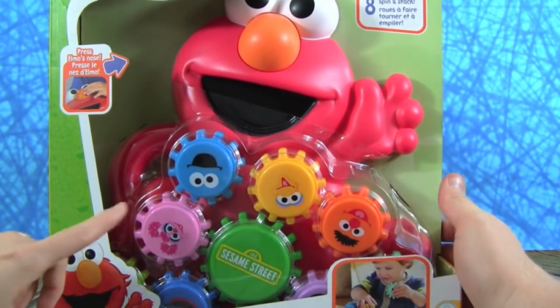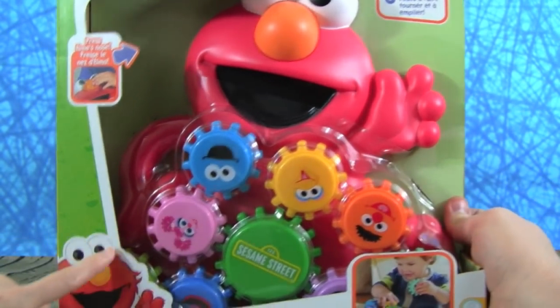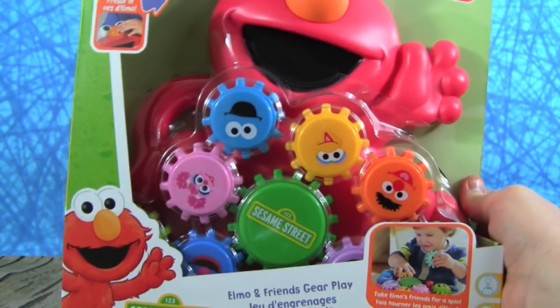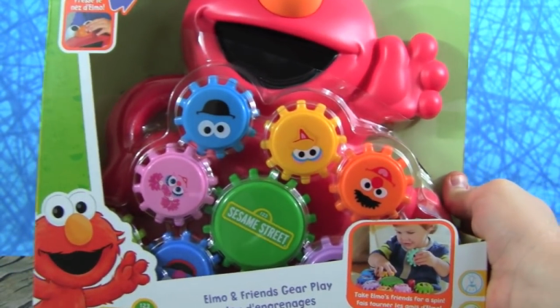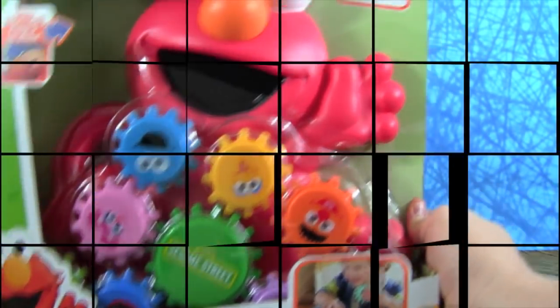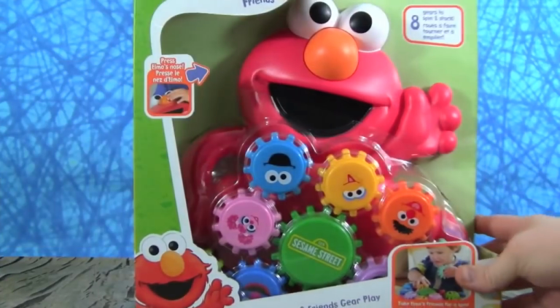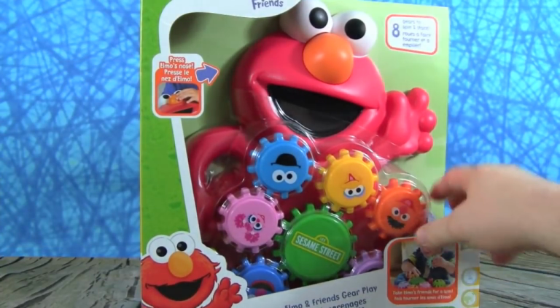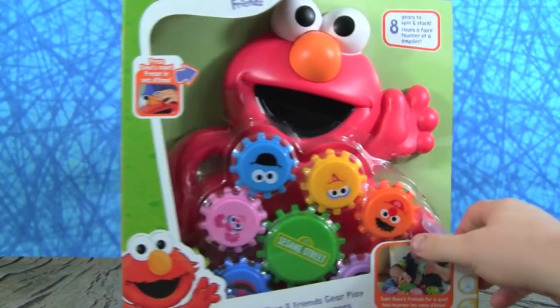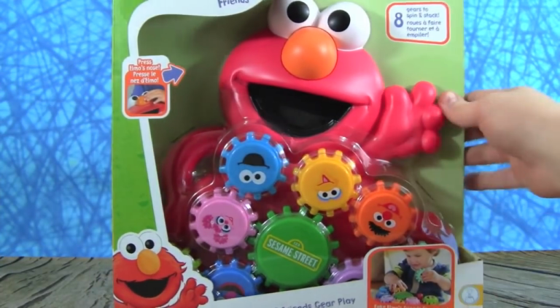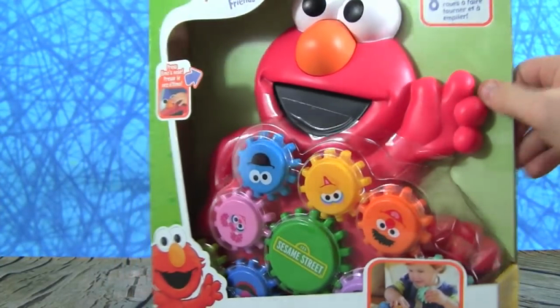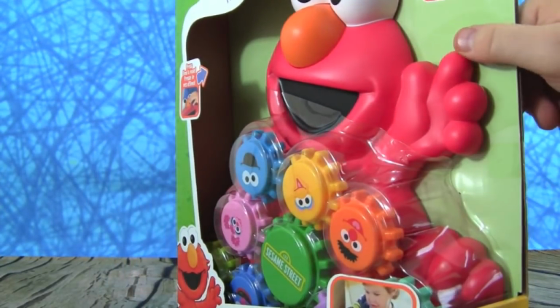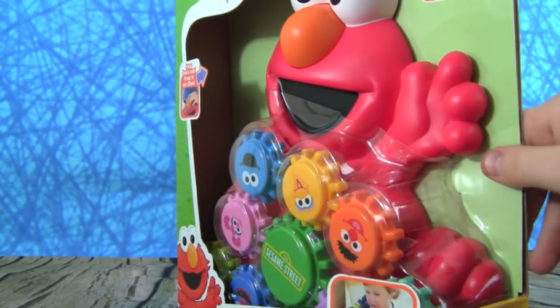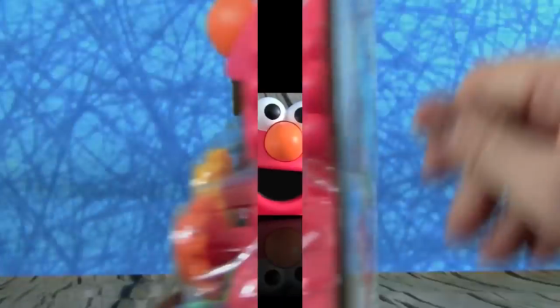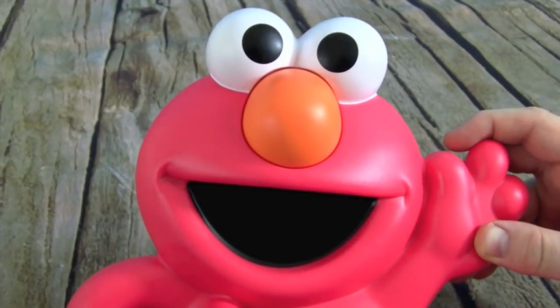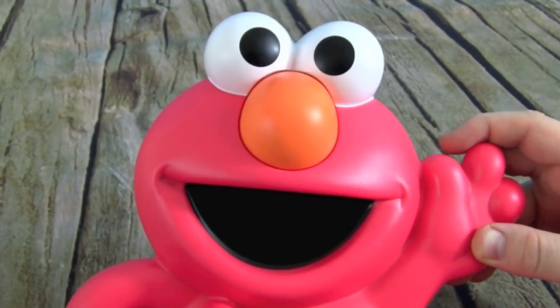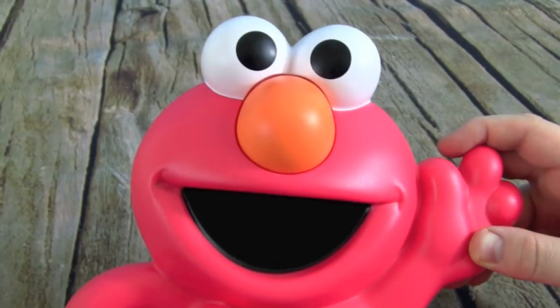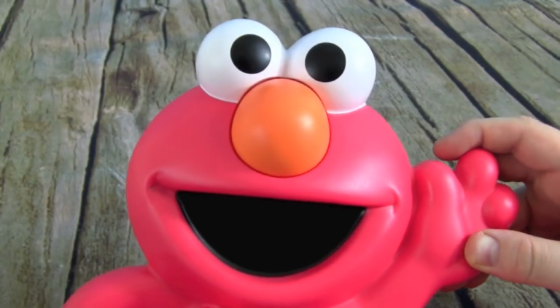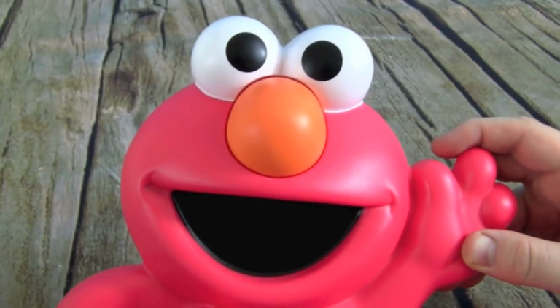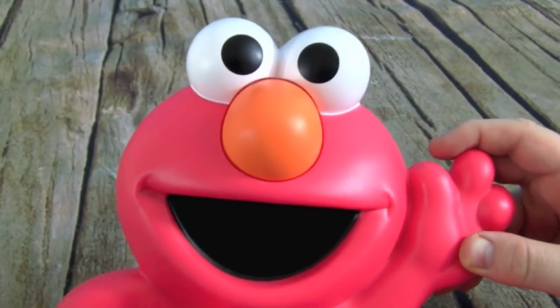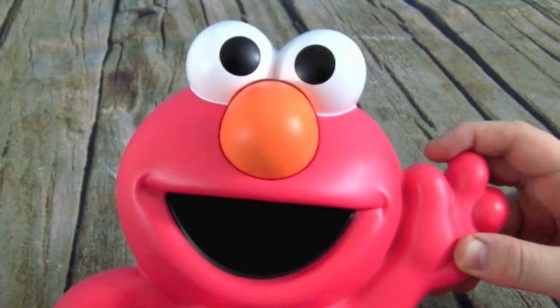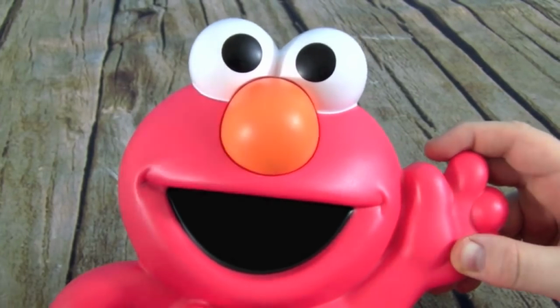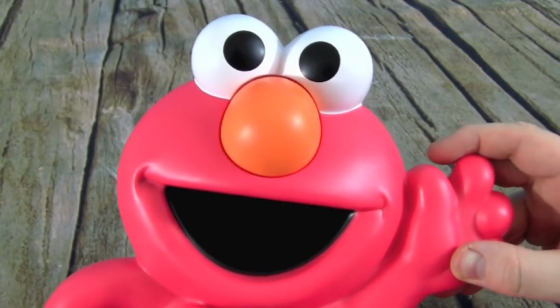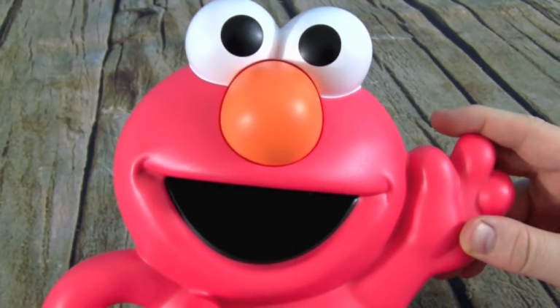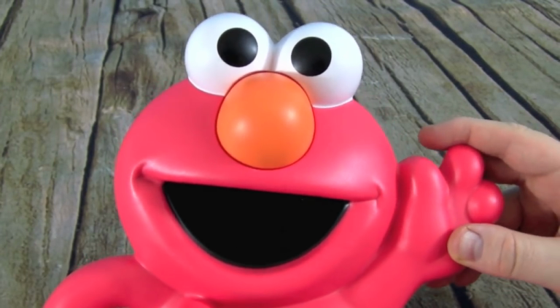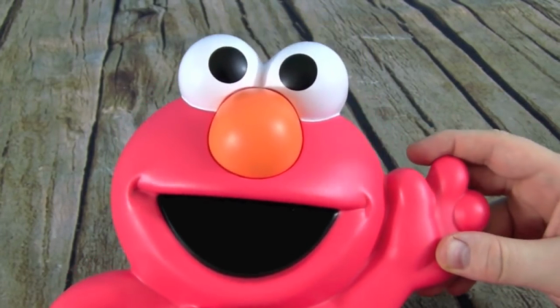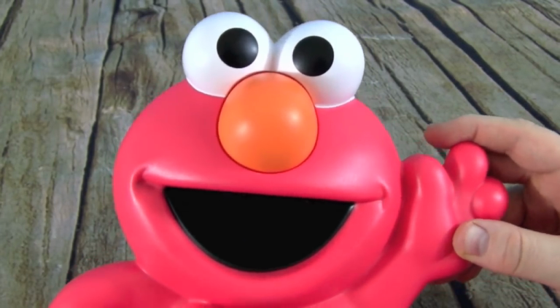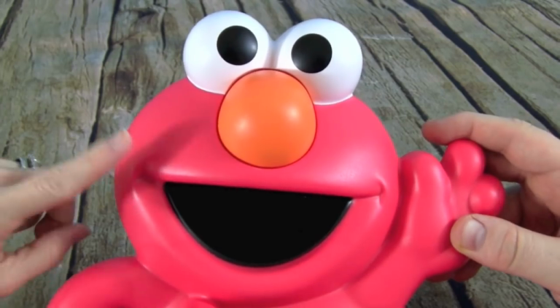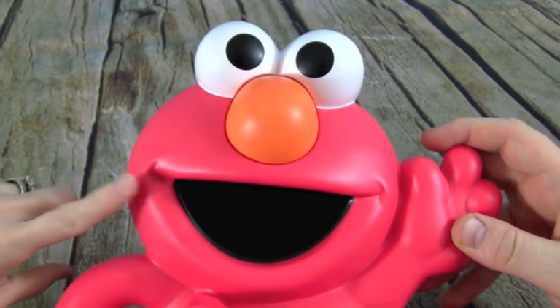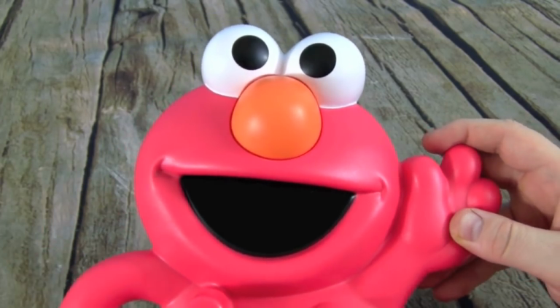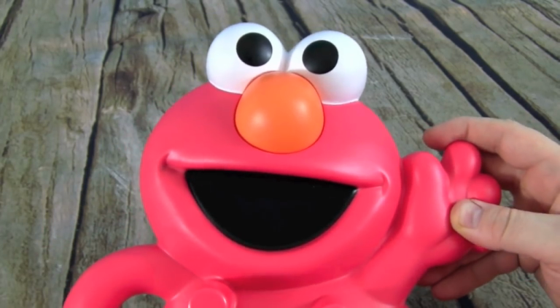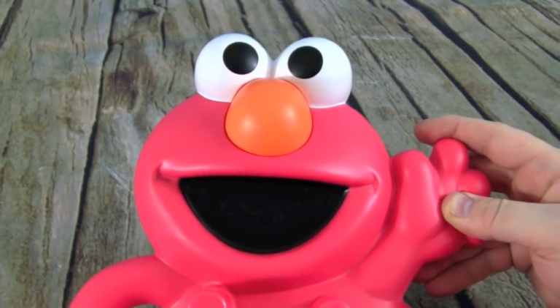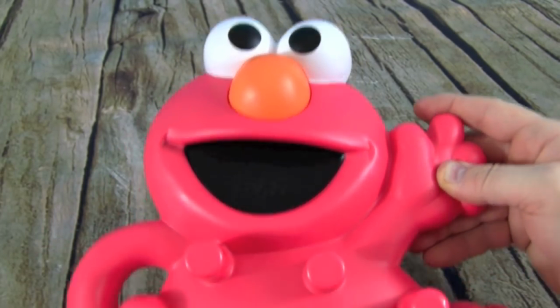Happy Happy Kadabee! Let's open up Elmo and all his friends. Hi, it's Elmo — would you like to play with me and my friends? Yeah, that would be so much fun! I love Elmo and Sesame Street.